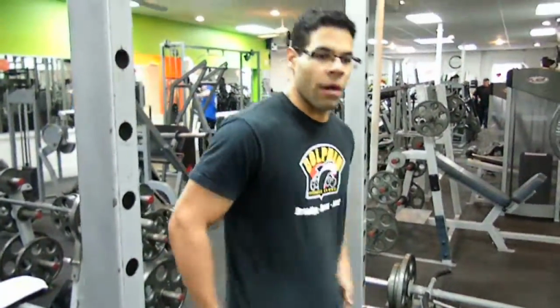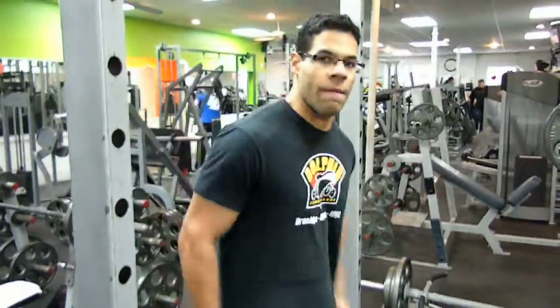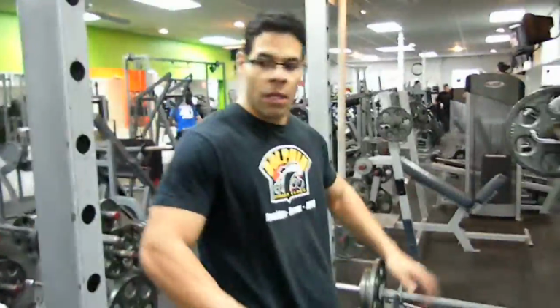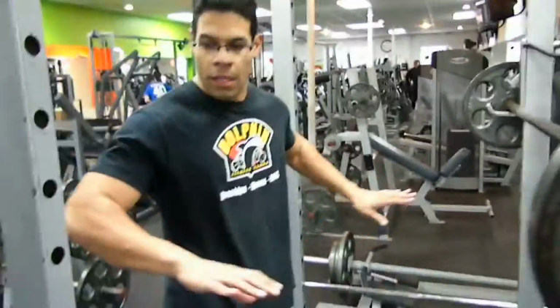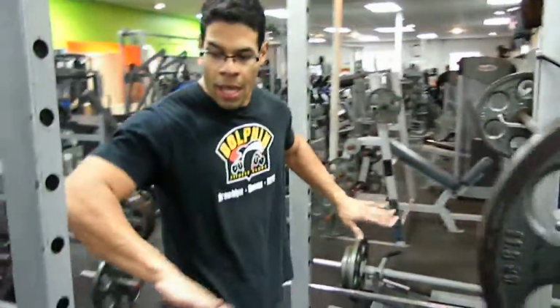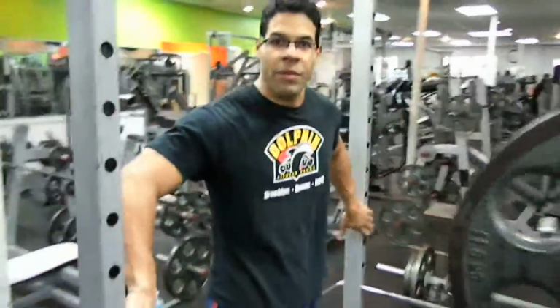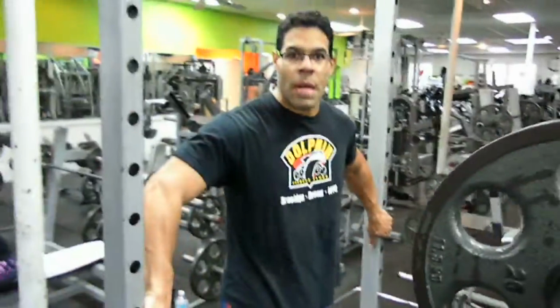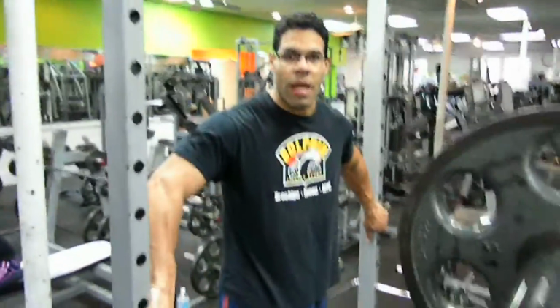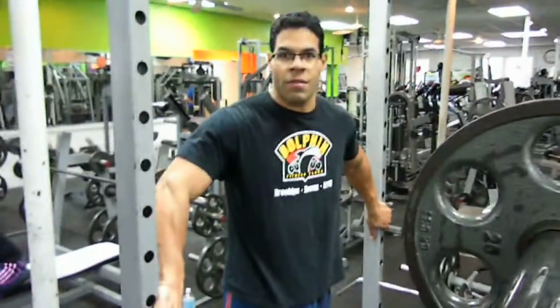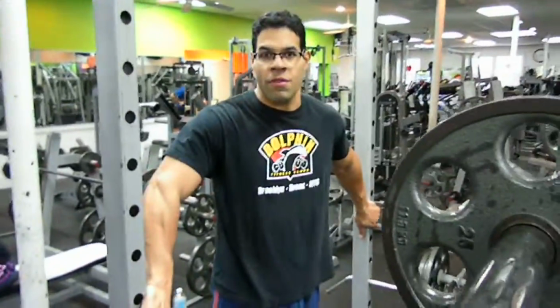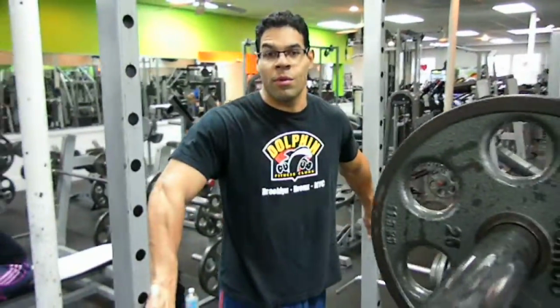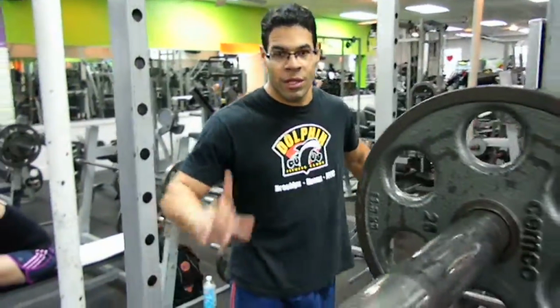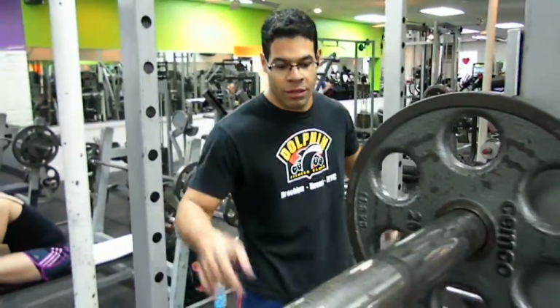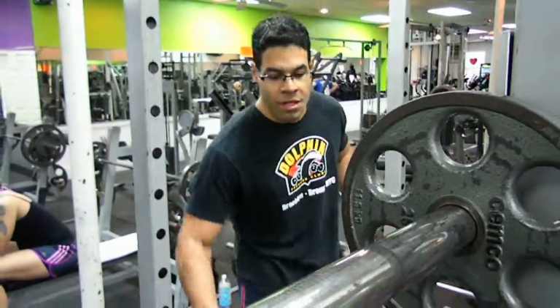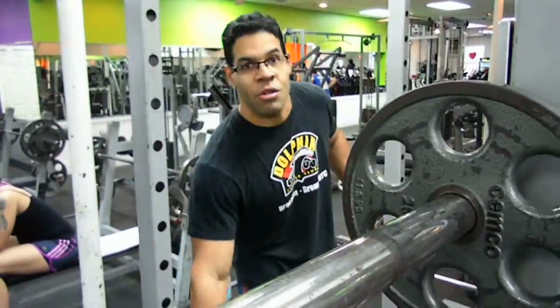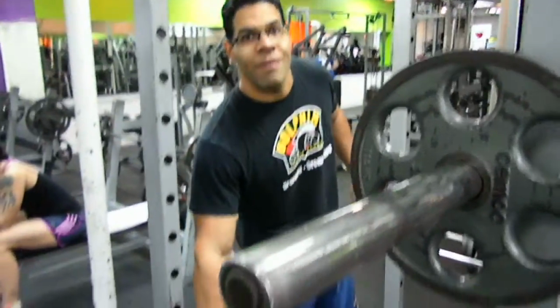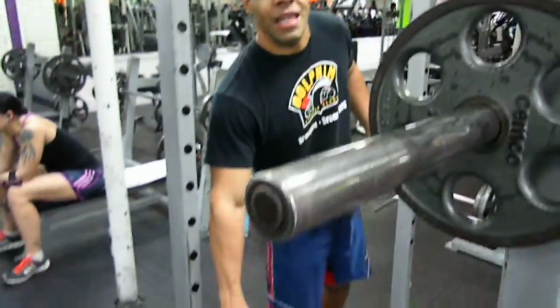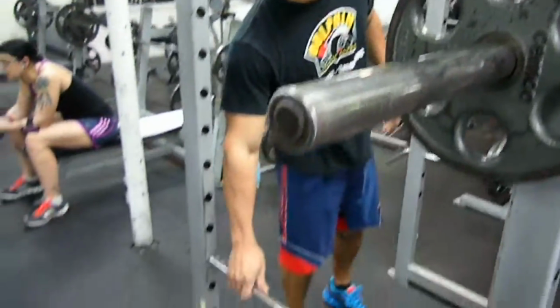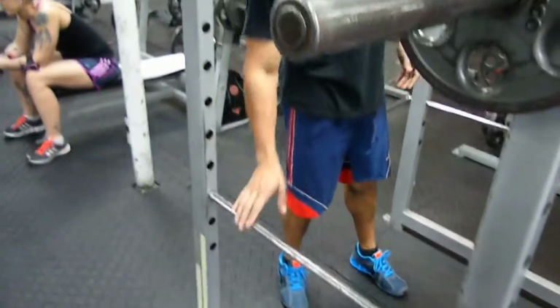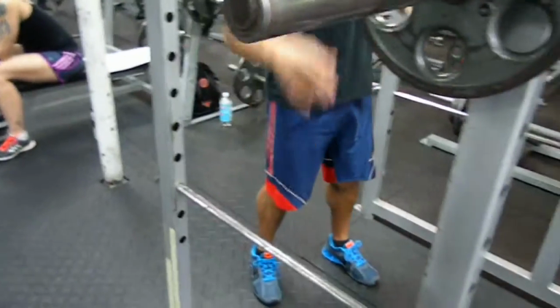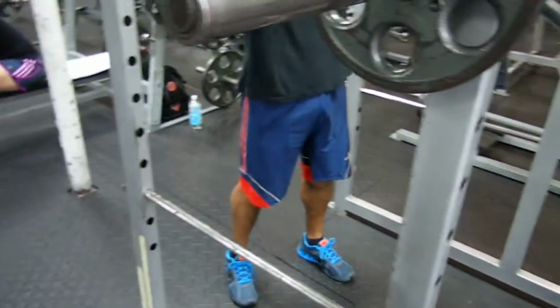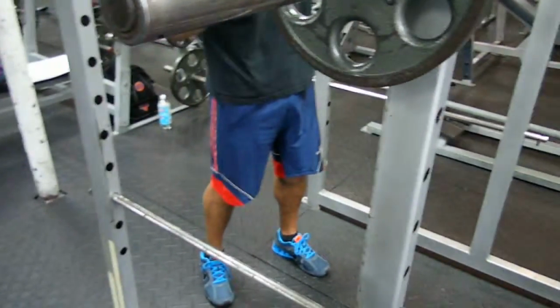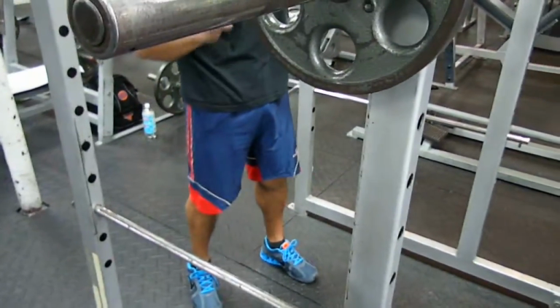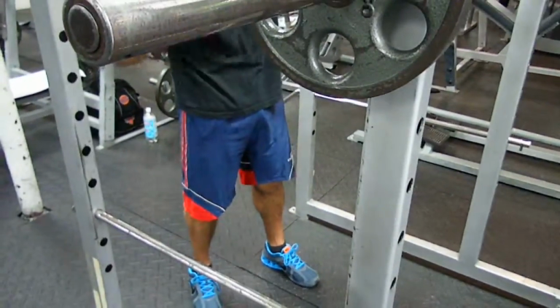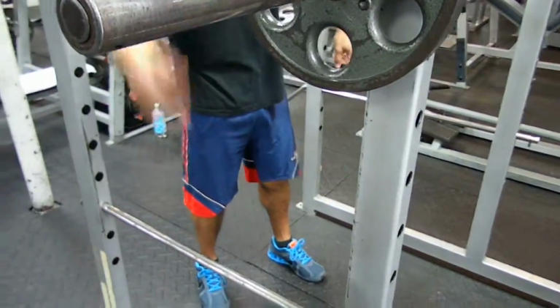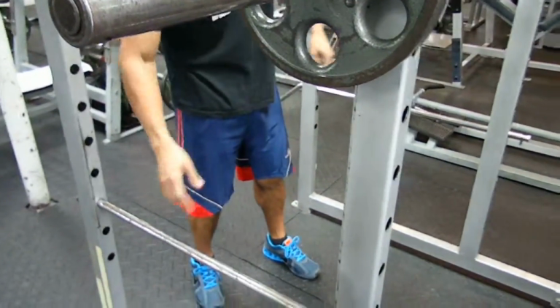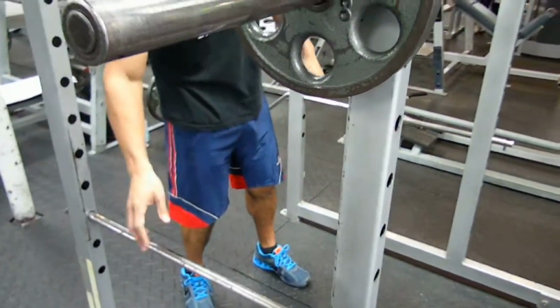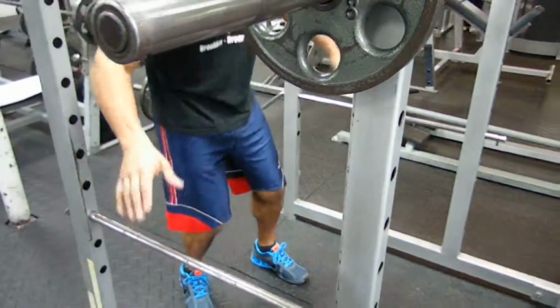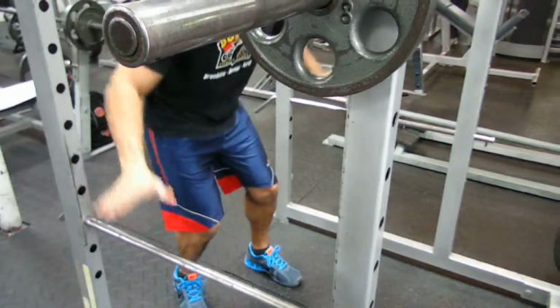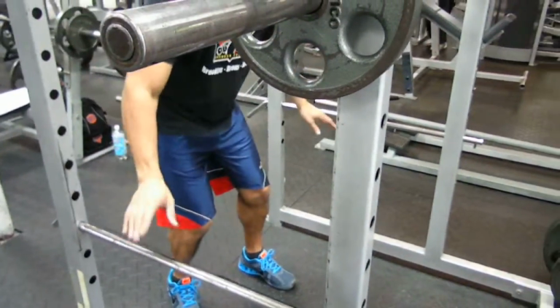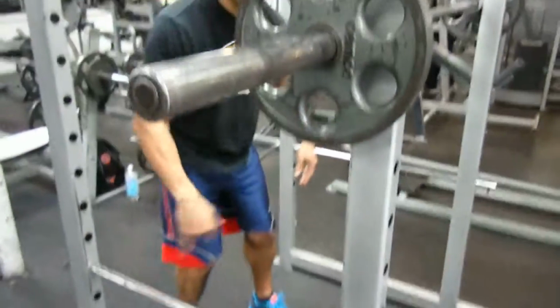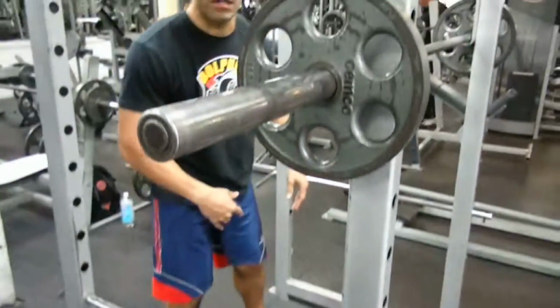I'm here in the power rack. So the first thing we're going to do is make sure we have the safeties. And that's just in case if you drop the weight, it's not going to hit the floor — it's going to land right over here.